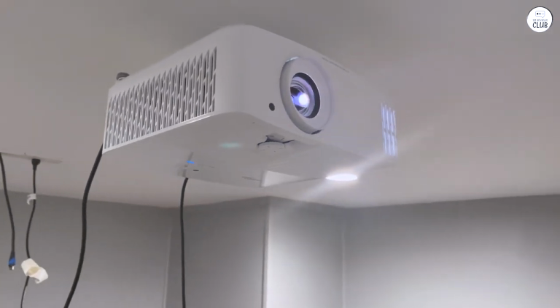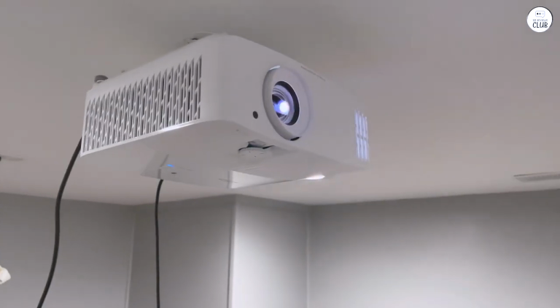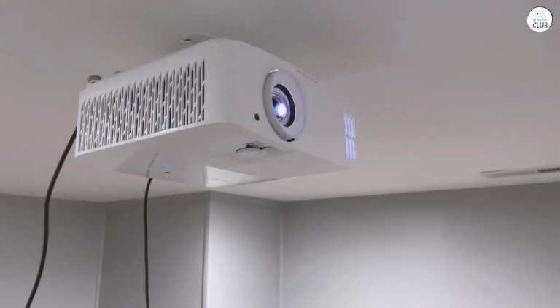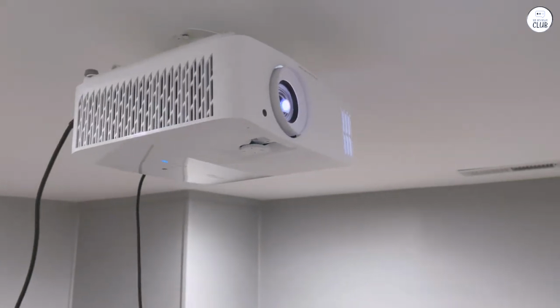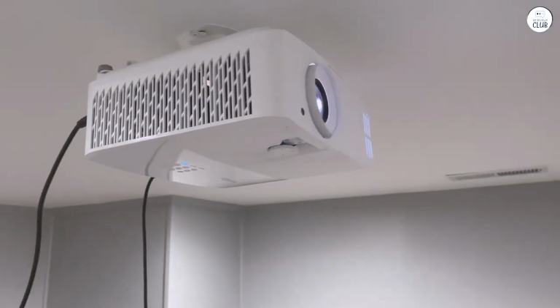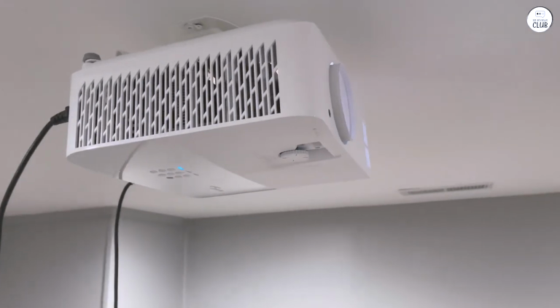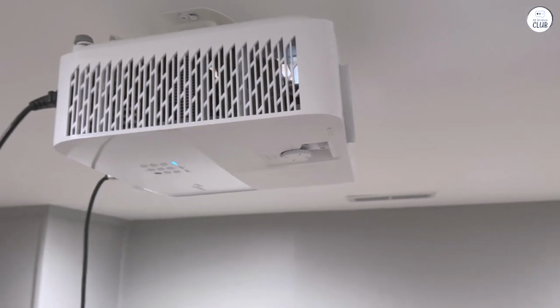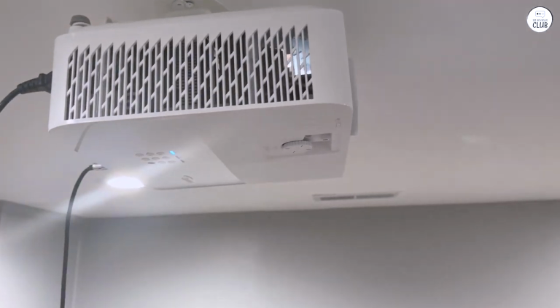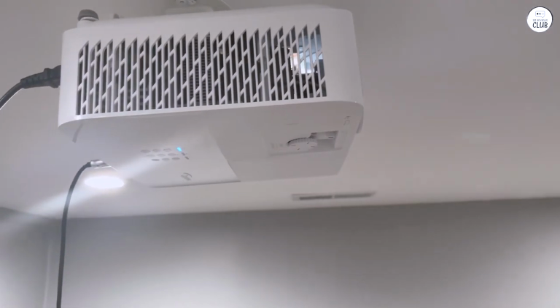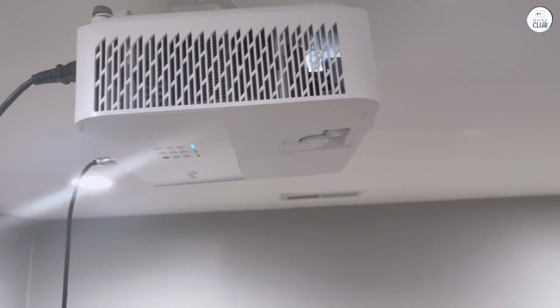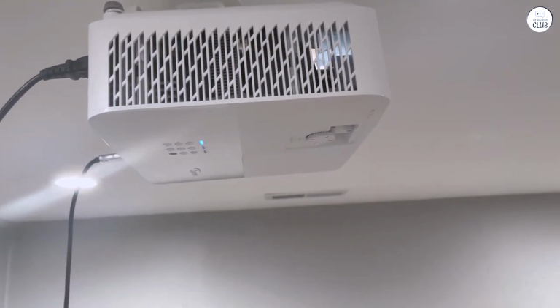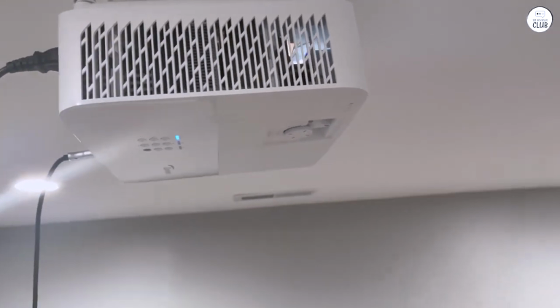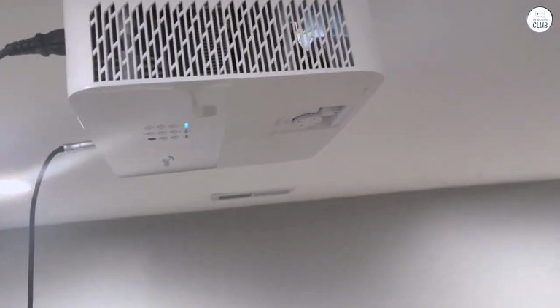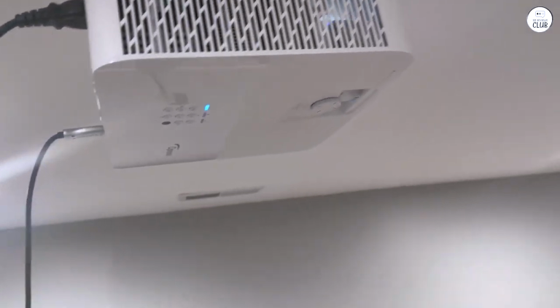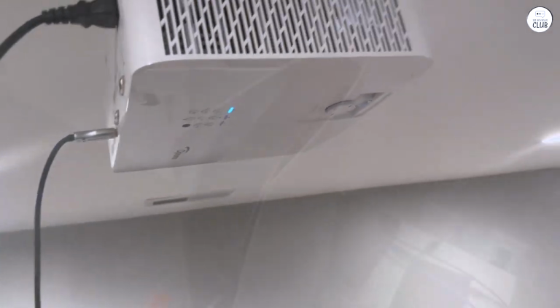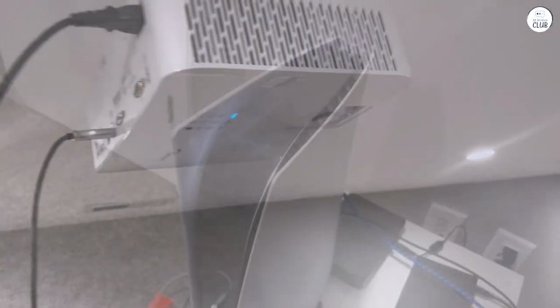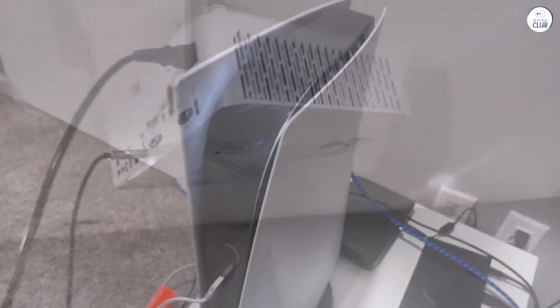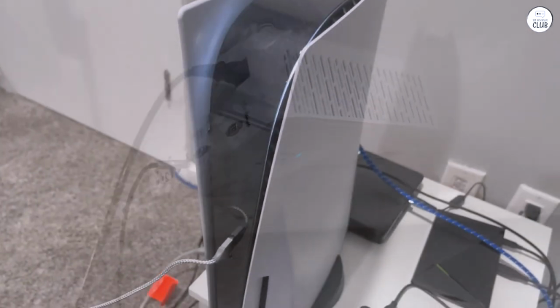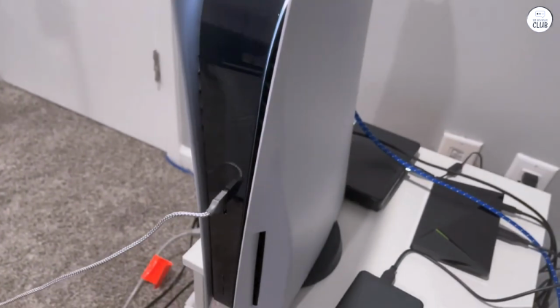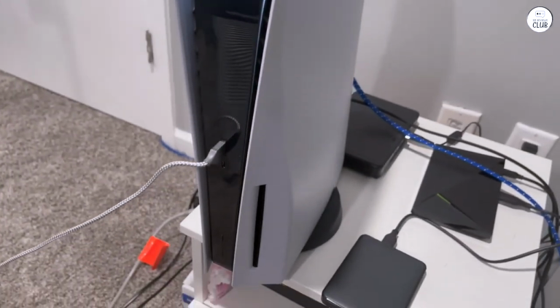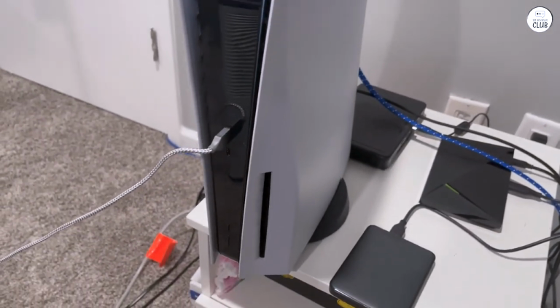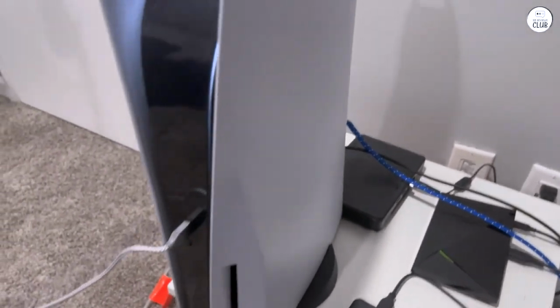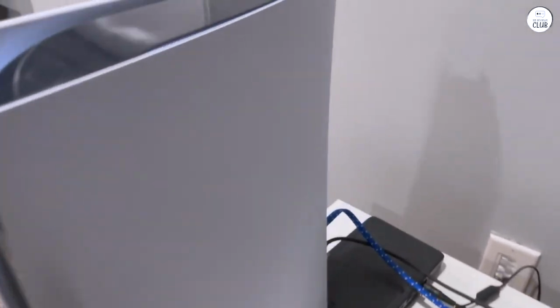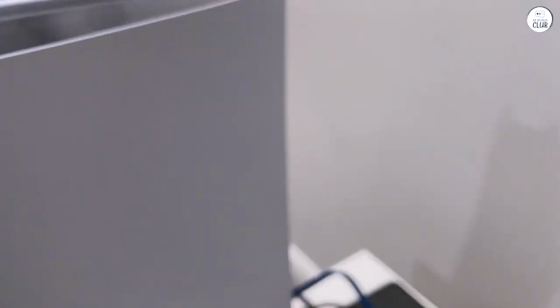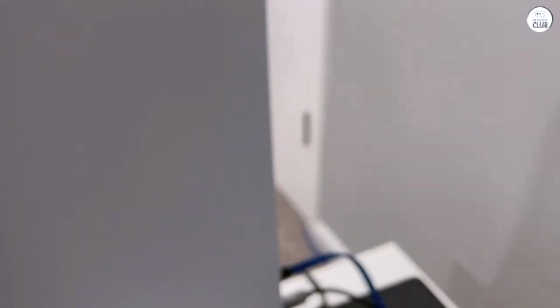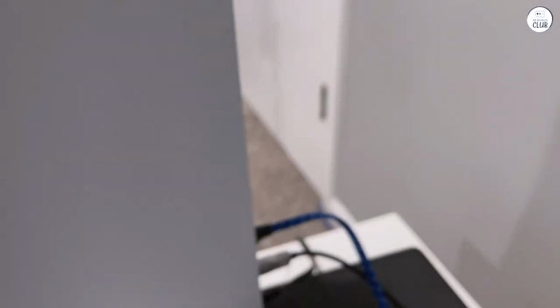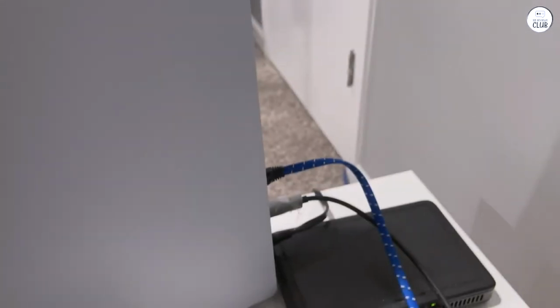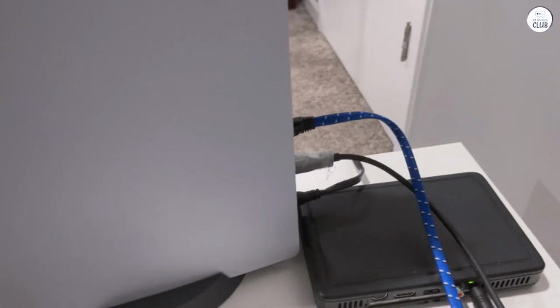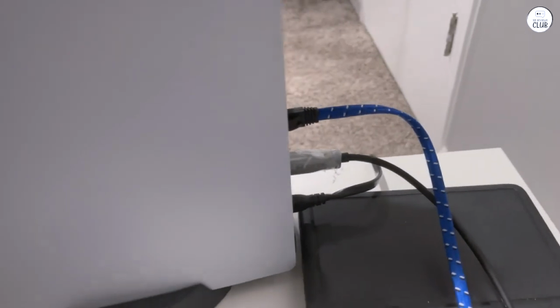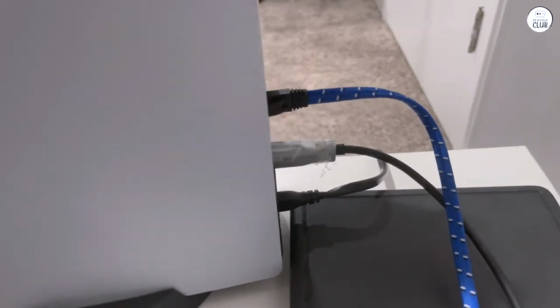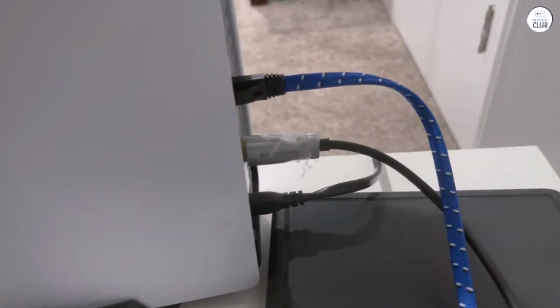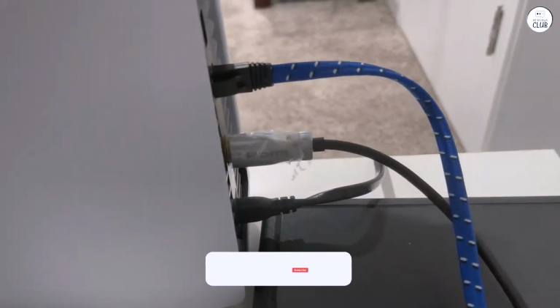There's an option to lower the bulb brightness to save on bulb life, but I haven't tried that yet to see how it affects the picture. My only real complaint is the remote — it looks a bit cheap, white, oddly shaped, and very light.